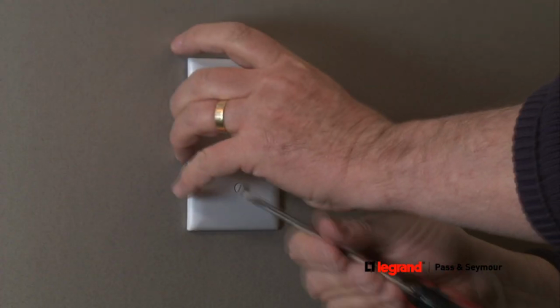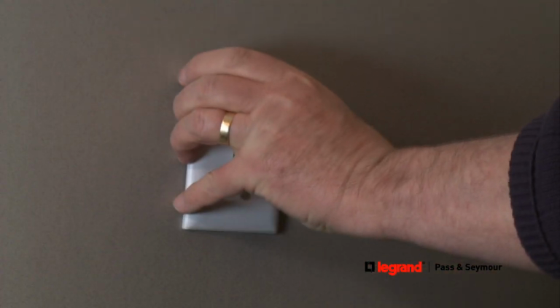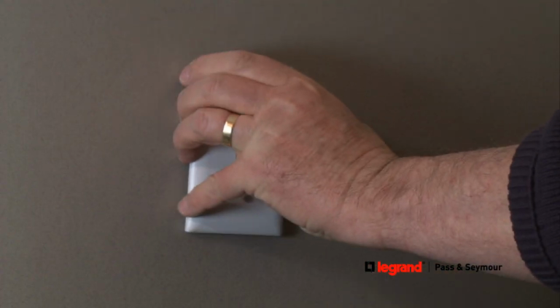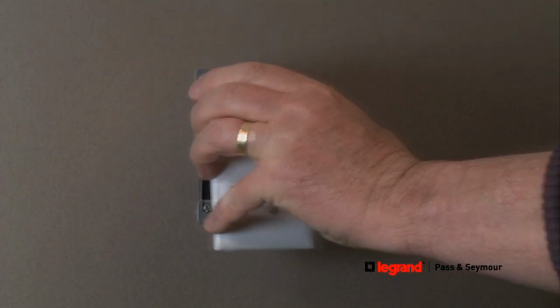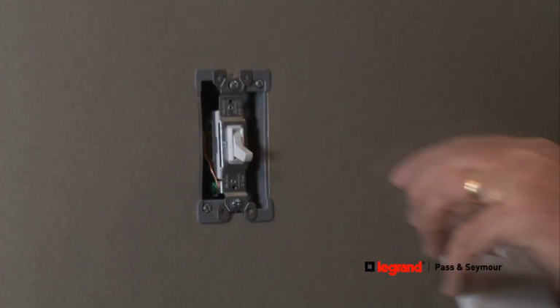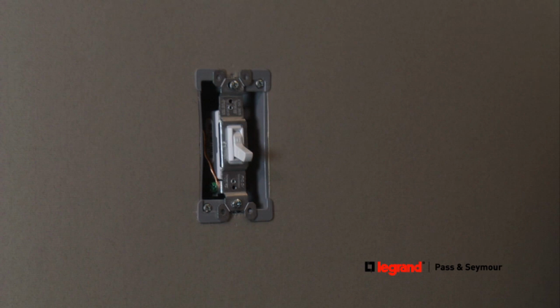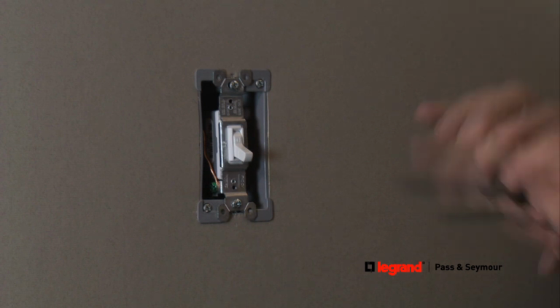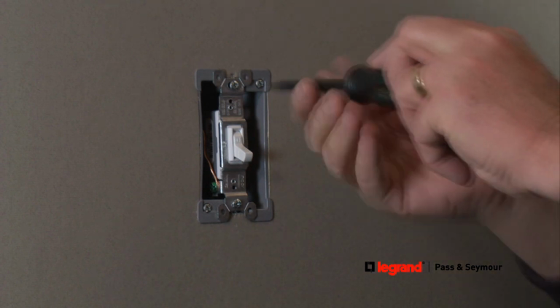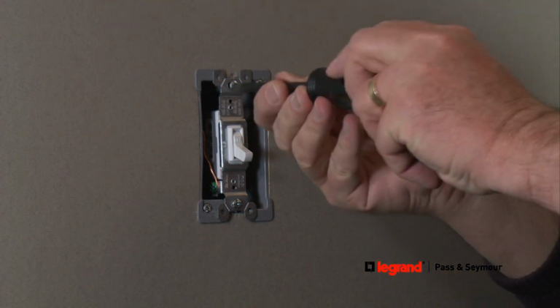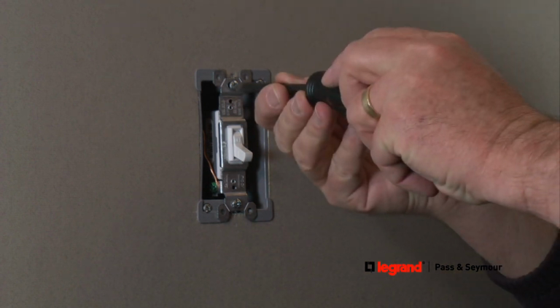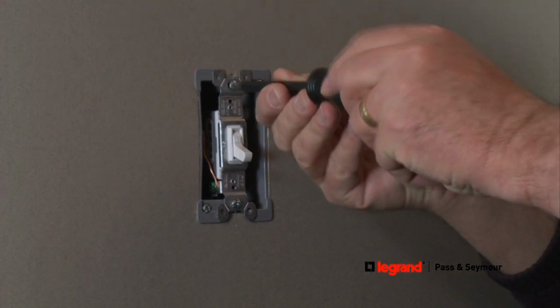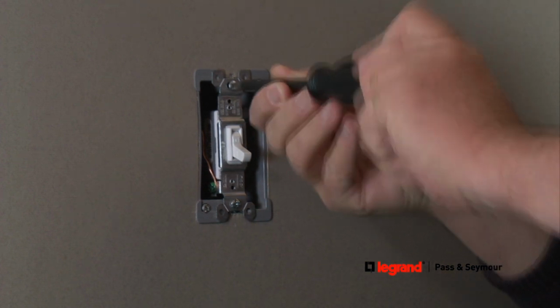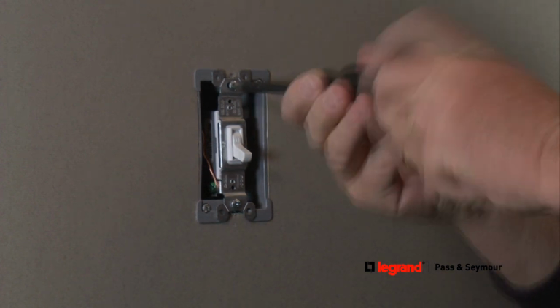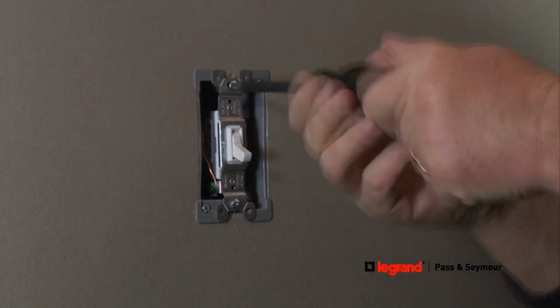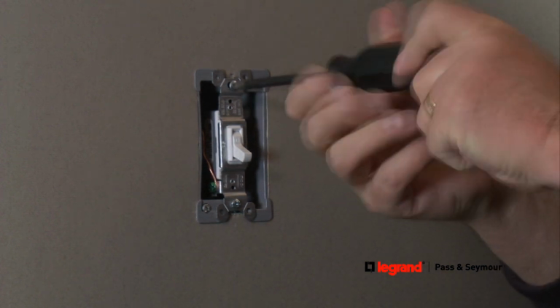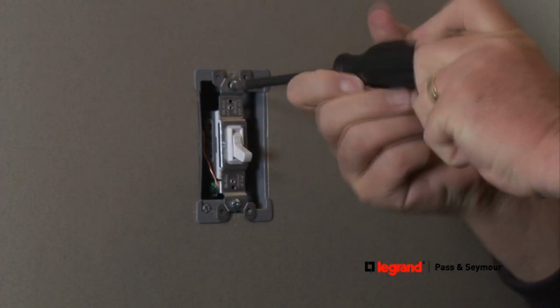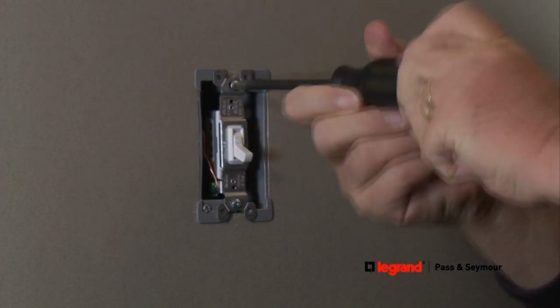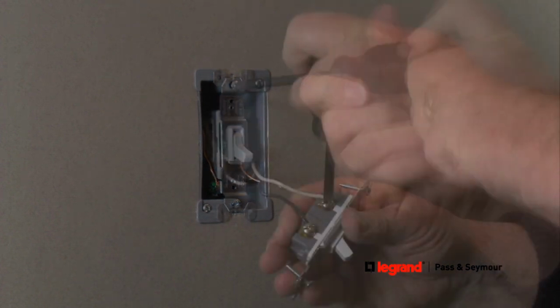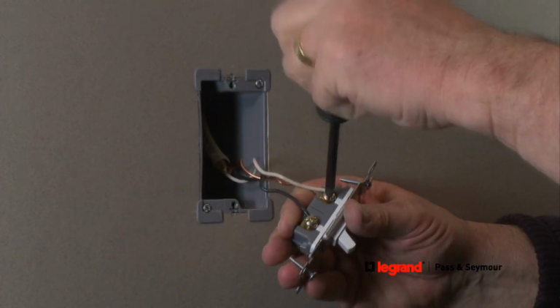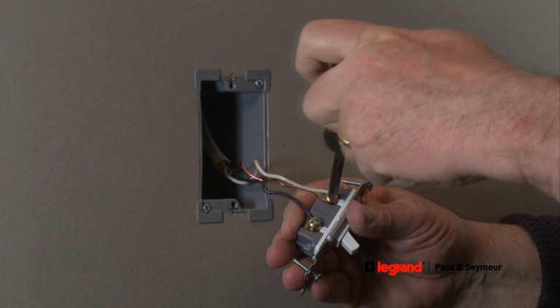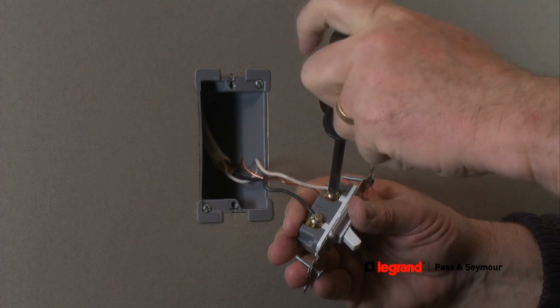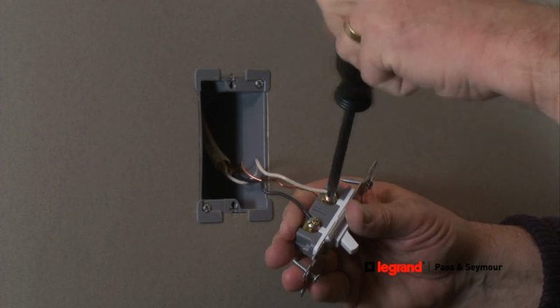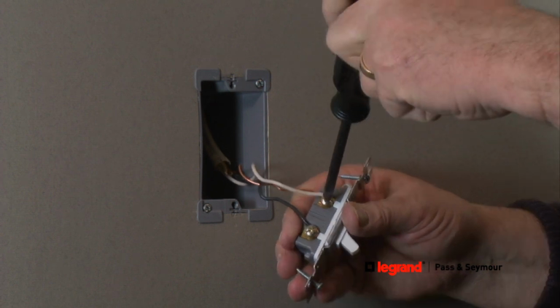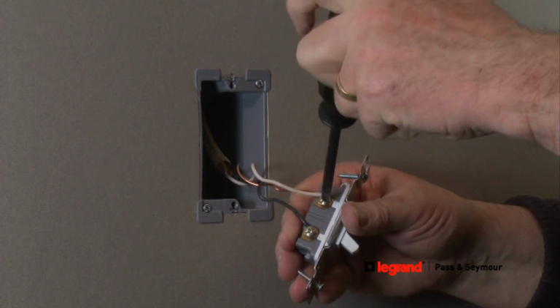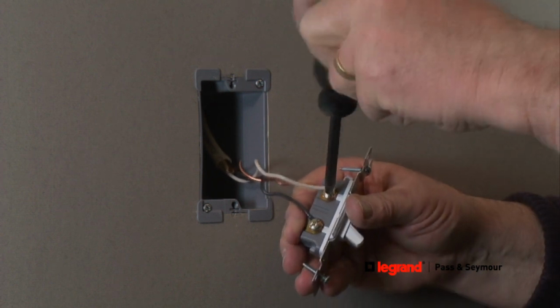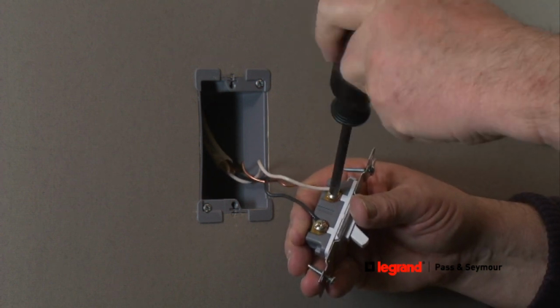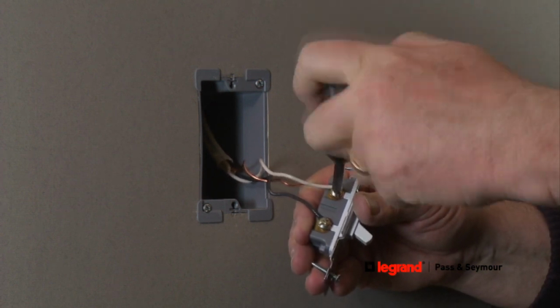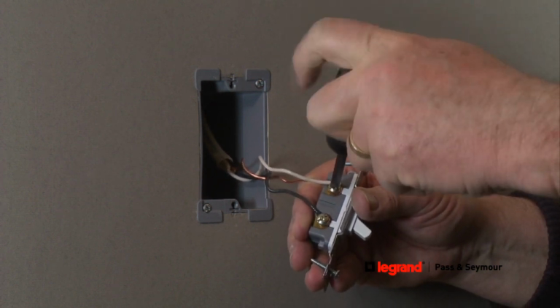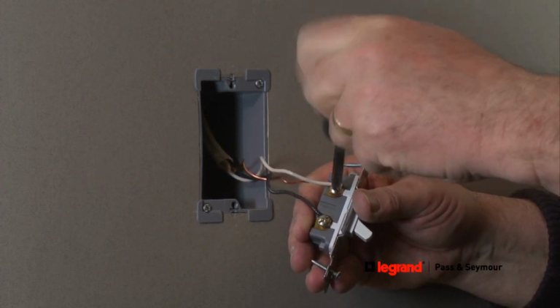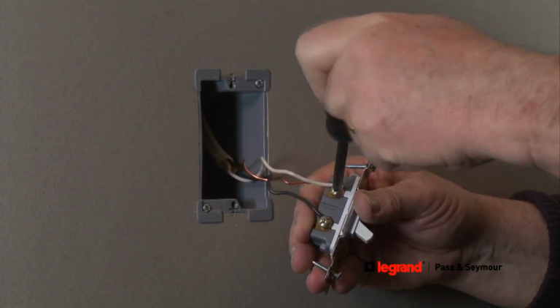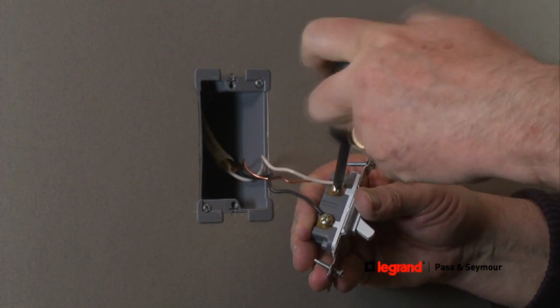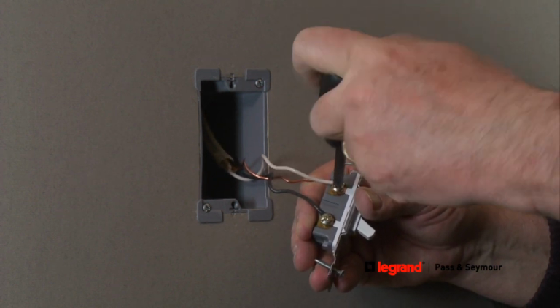Remove the wall plate from the wall, then remove the mounting screws connecting the existing light switch to the mounting box. Next, disconnect the existing wires by loosening the terminal screws on the existing switch.